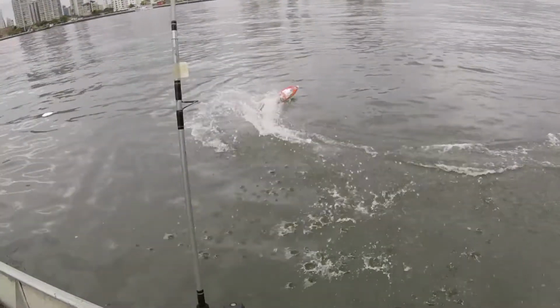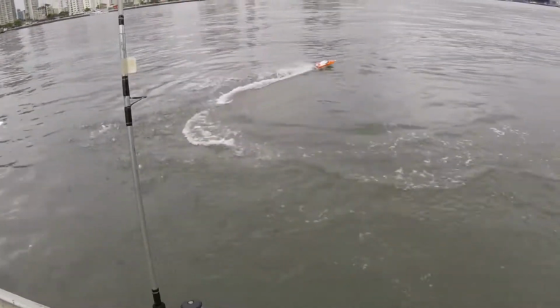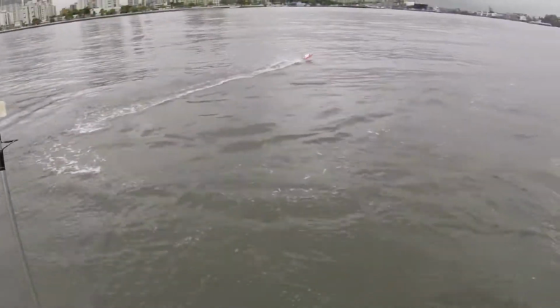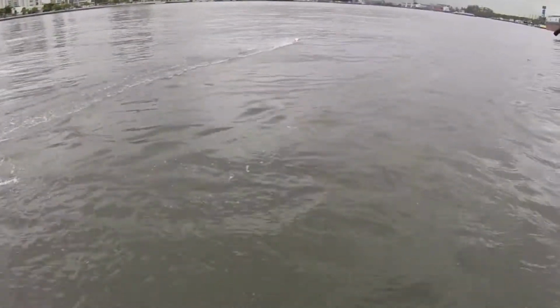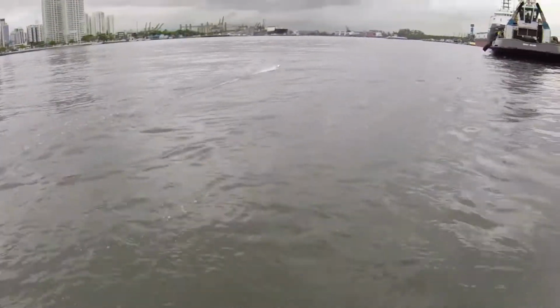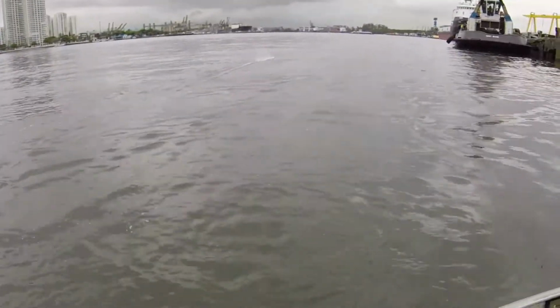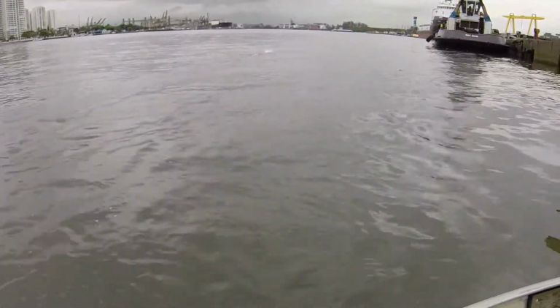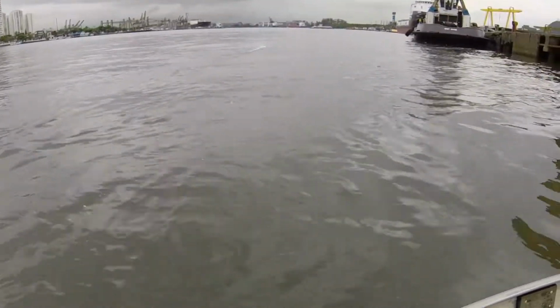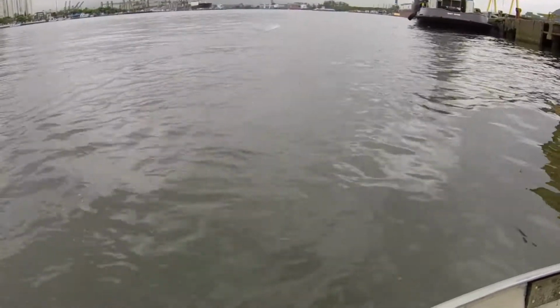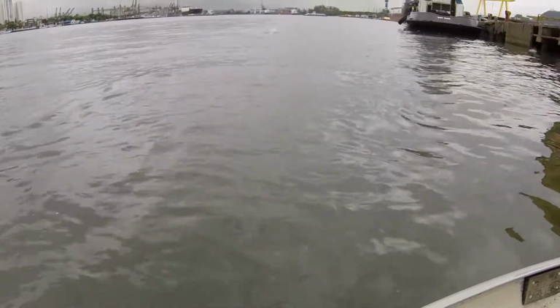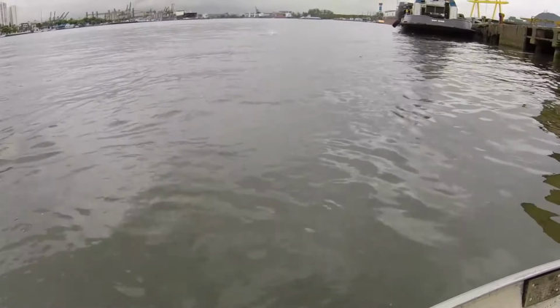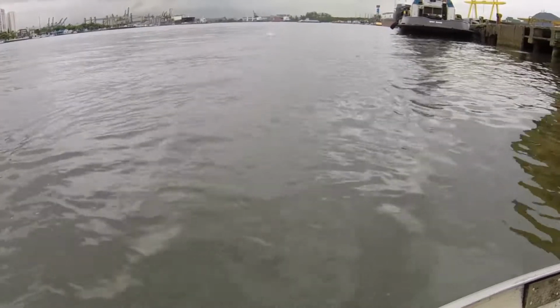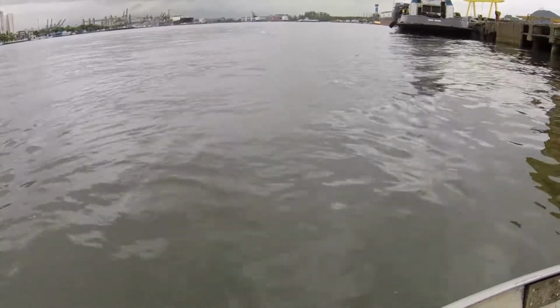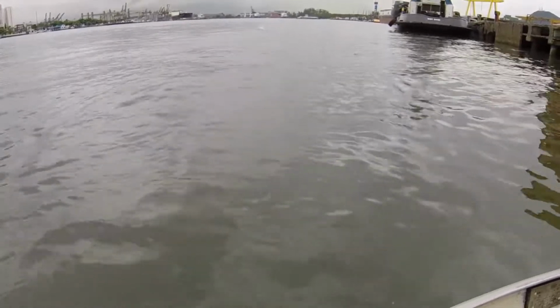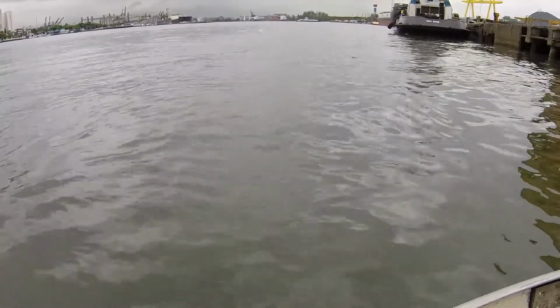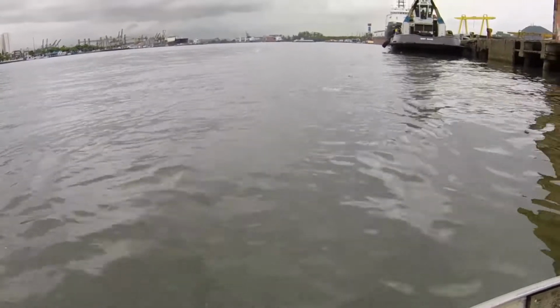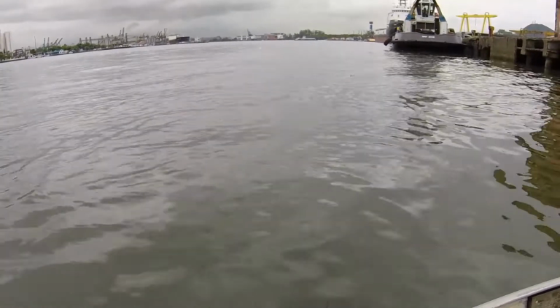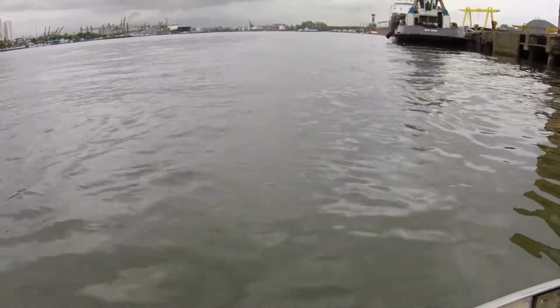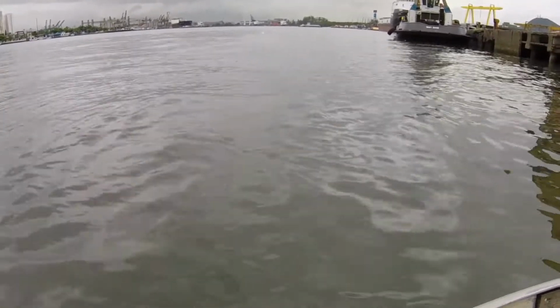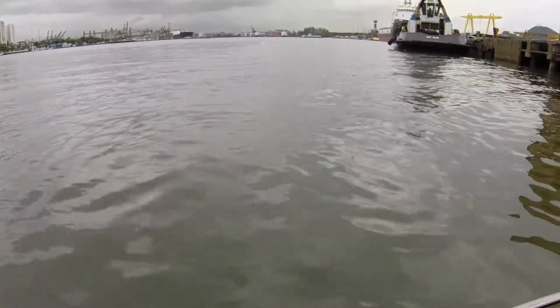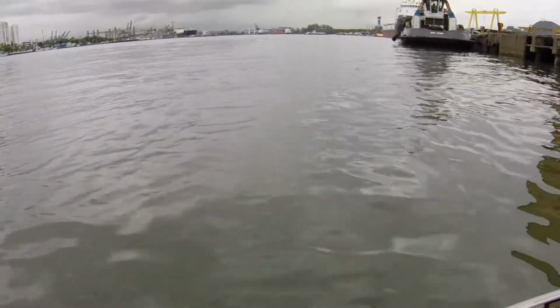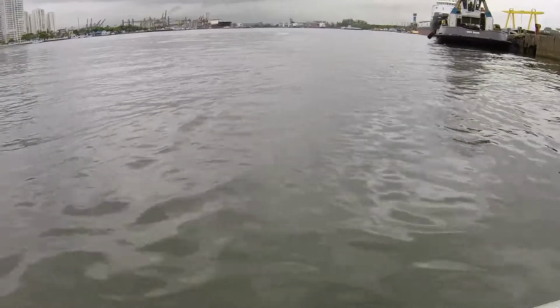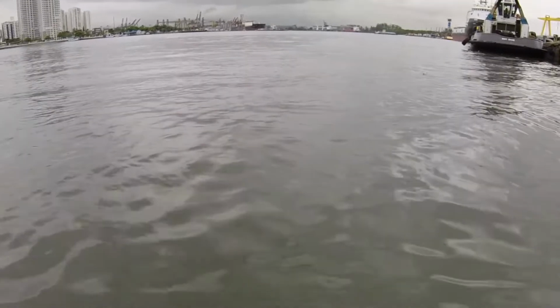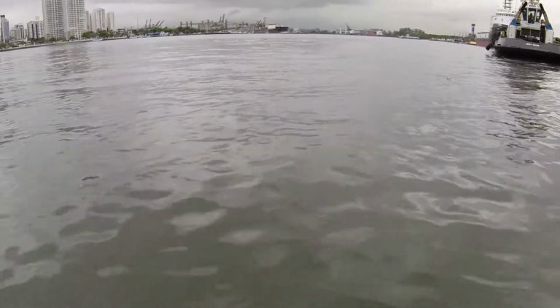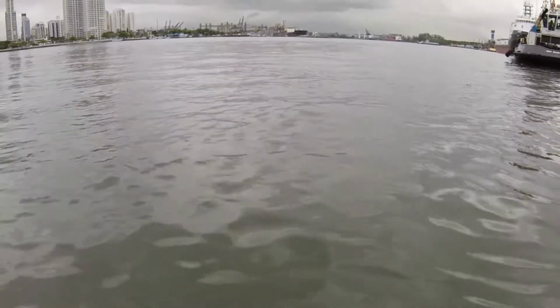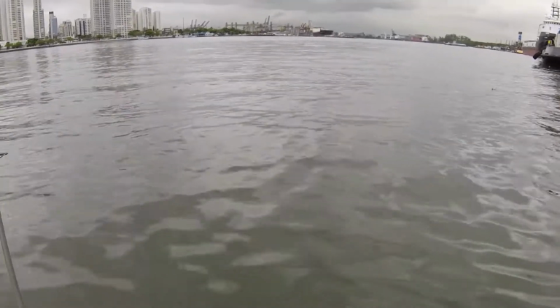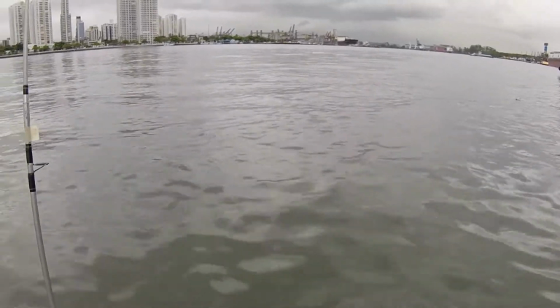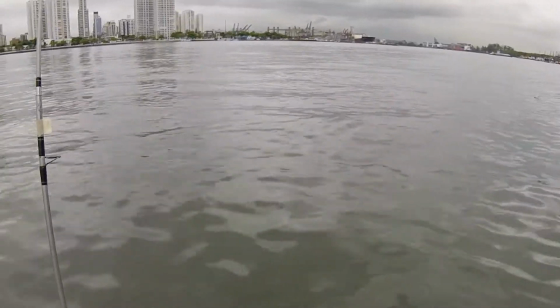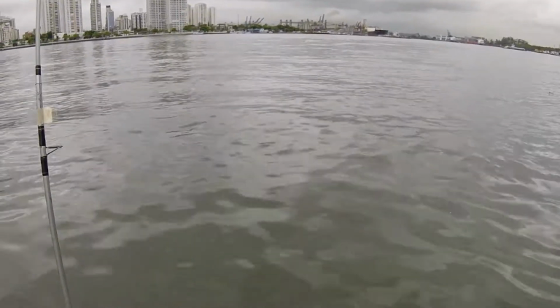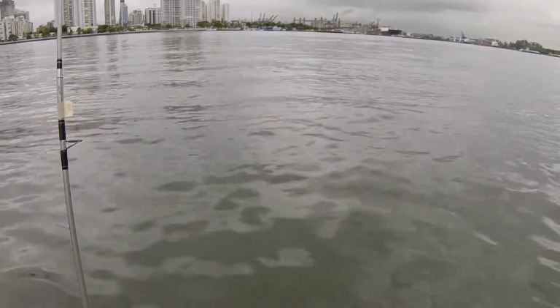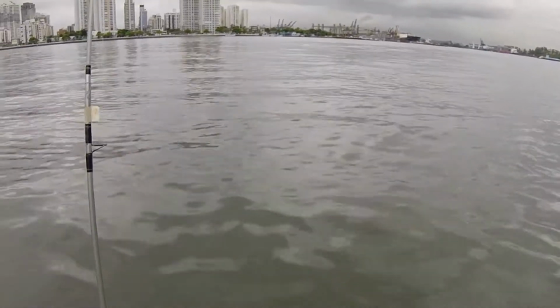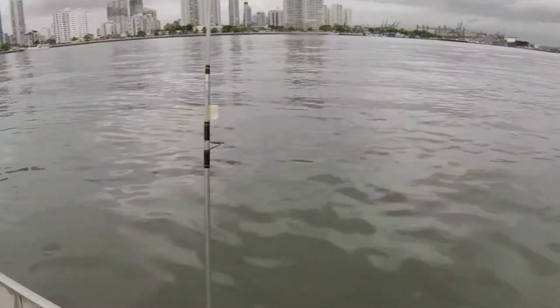If you don't like the video, I understand — I didn't either. But I hope you can at least see that the boat is running well on the water, the distance it goes — see how it goes really far.